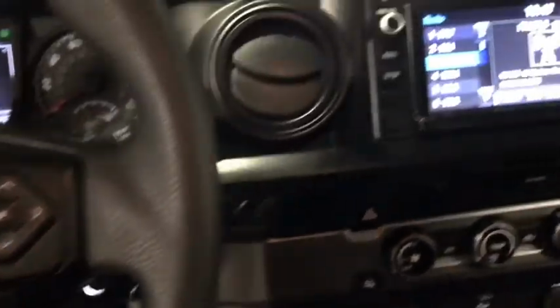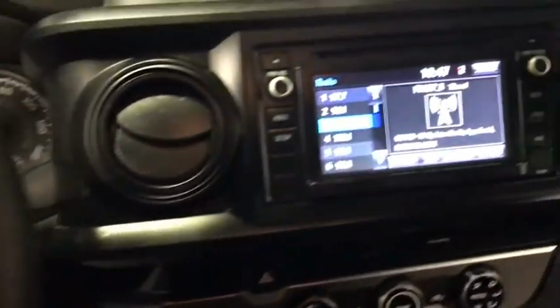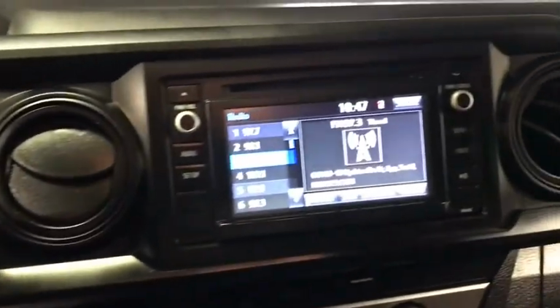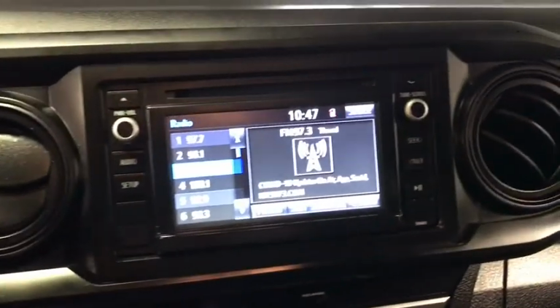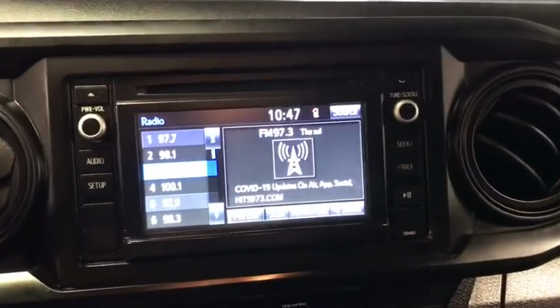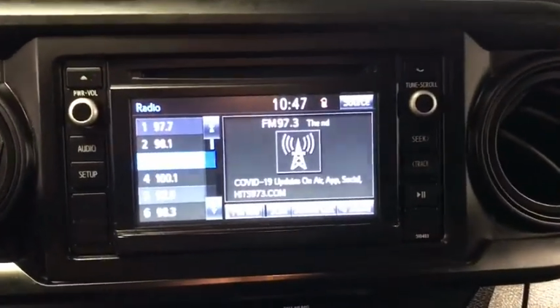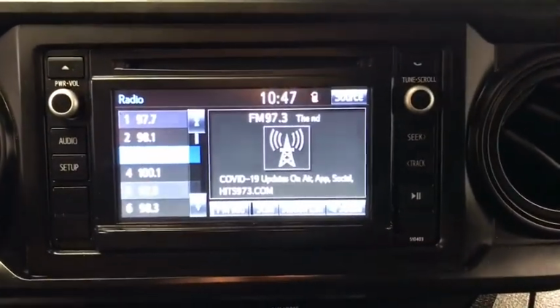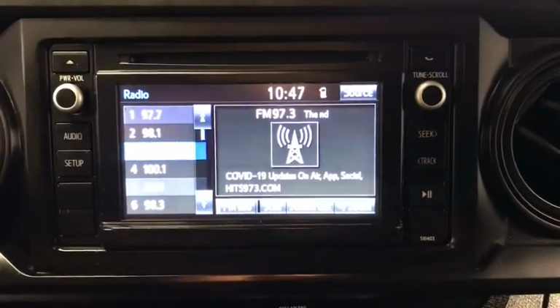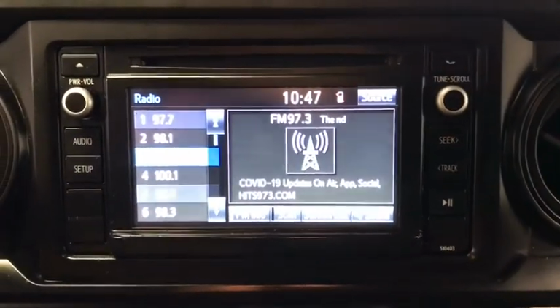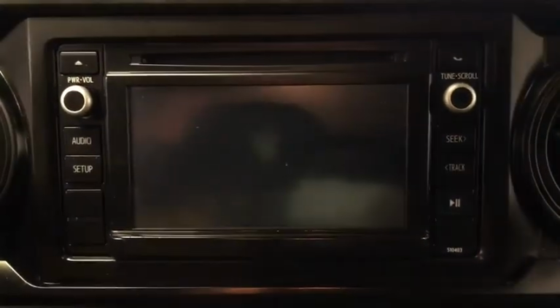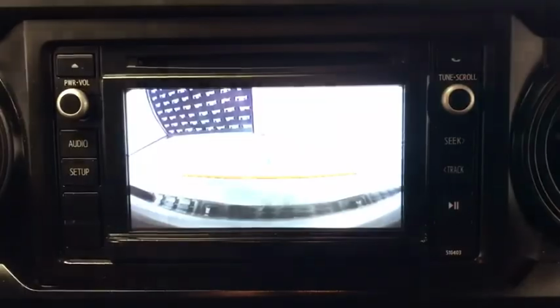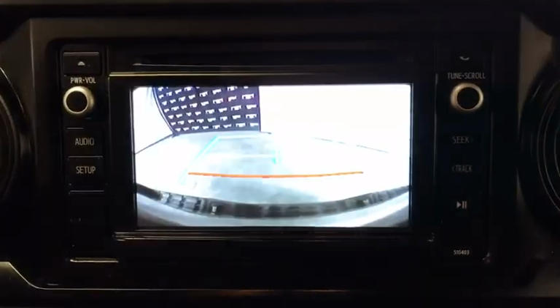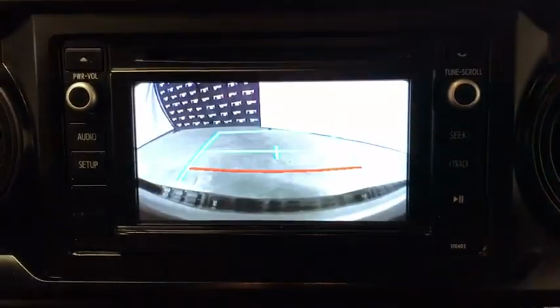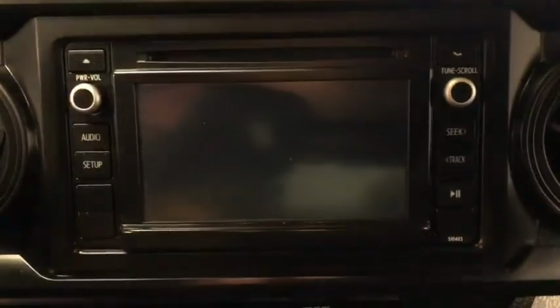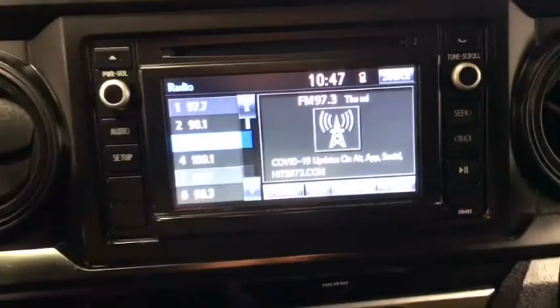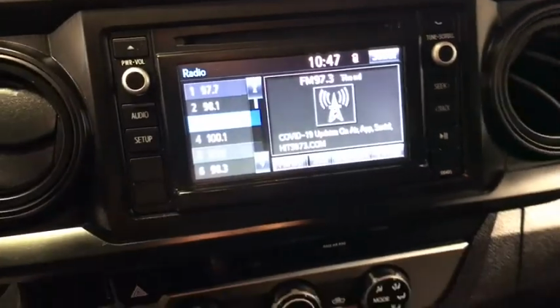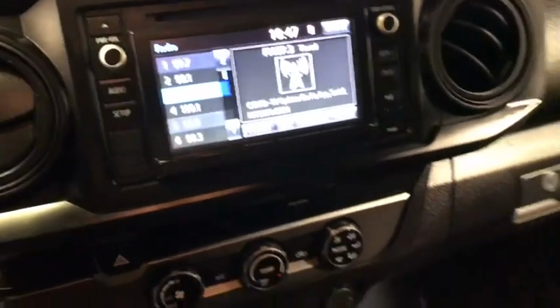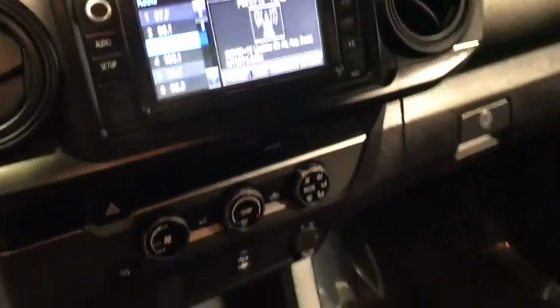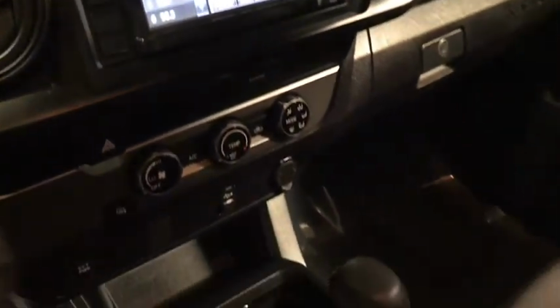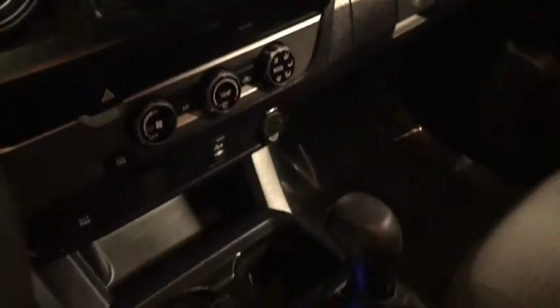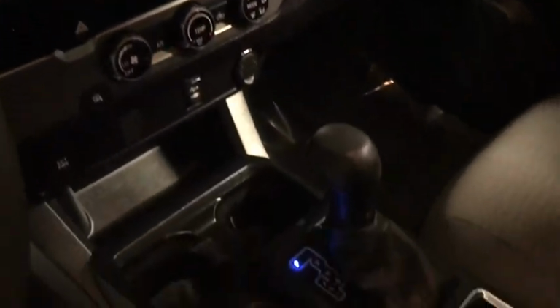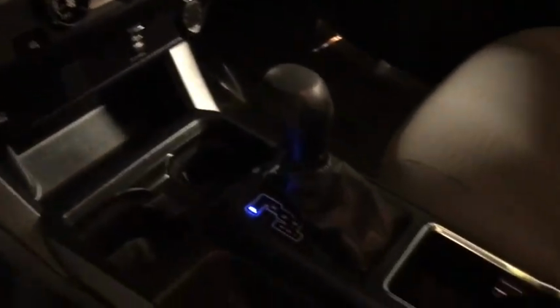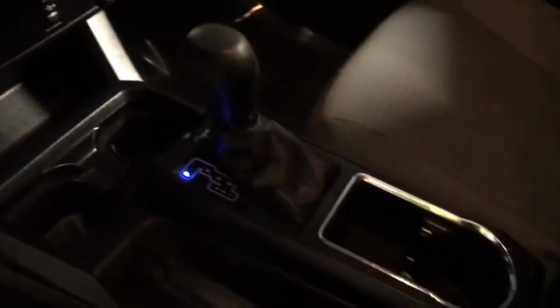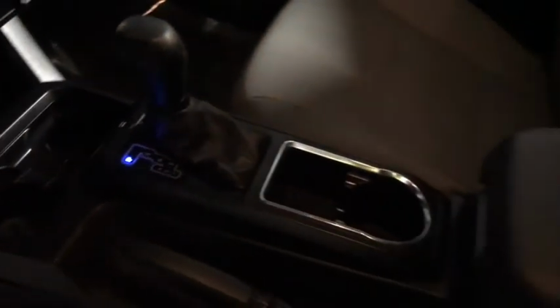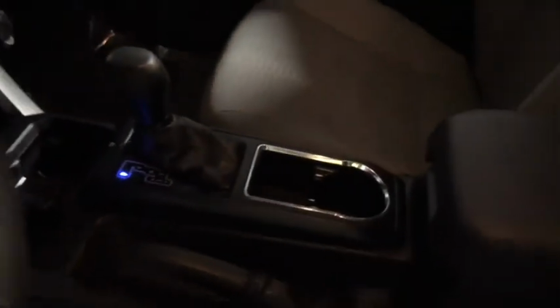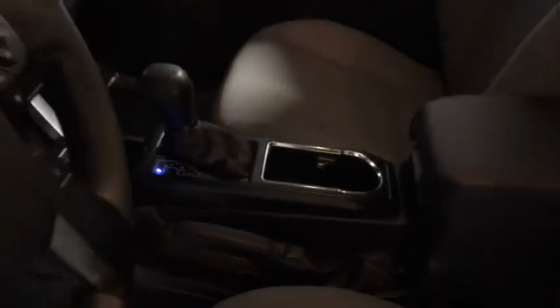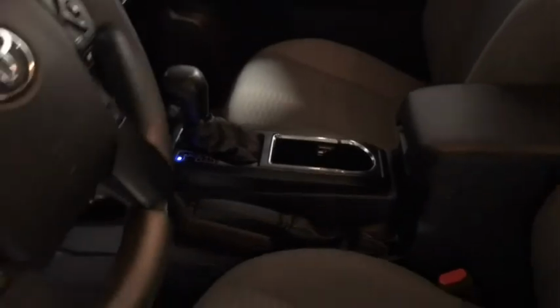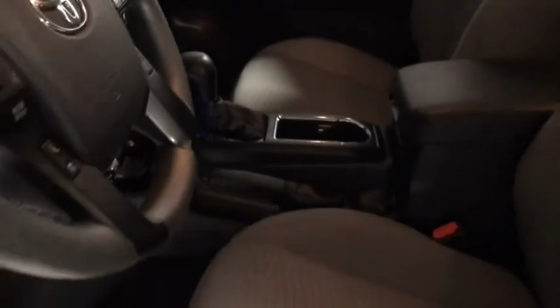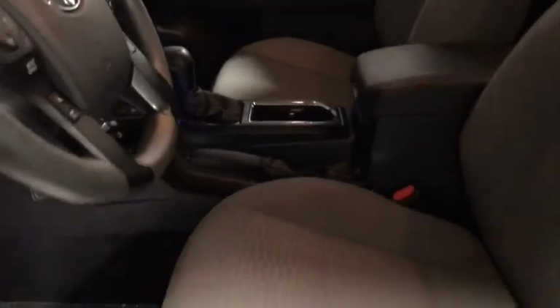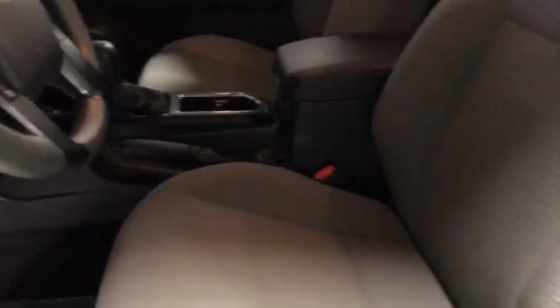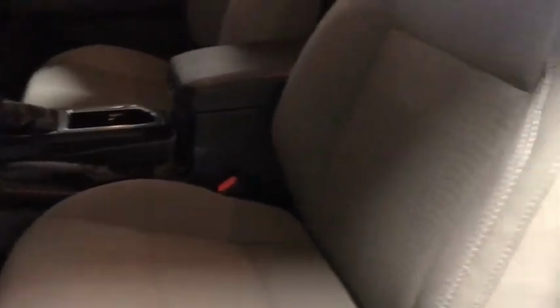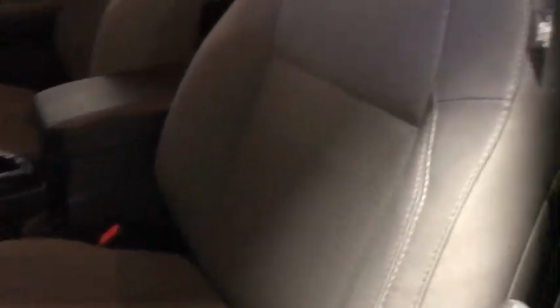Traction control, dual airbags, power steering, power windows, electronic stability control, CD player, overhead console, tachometer, brake assist, tilt steering wheel.